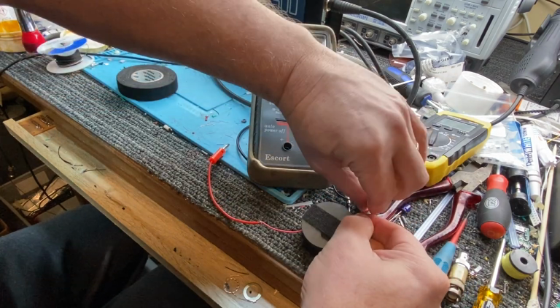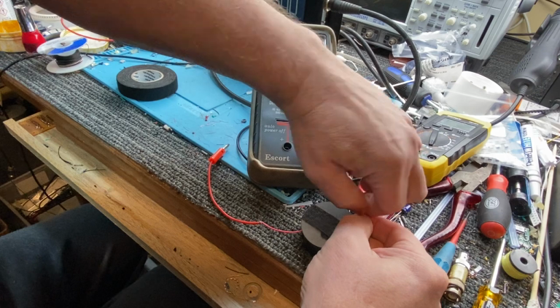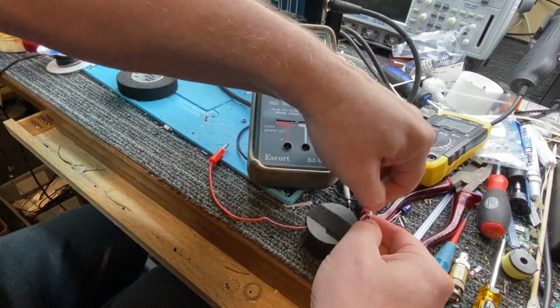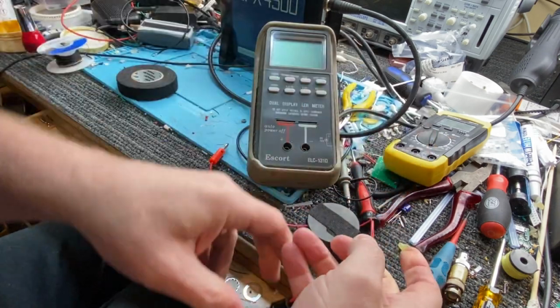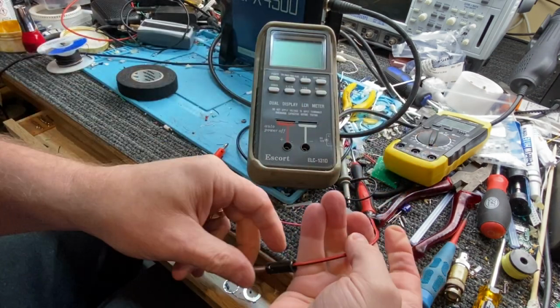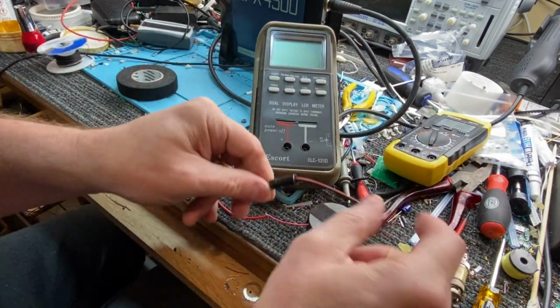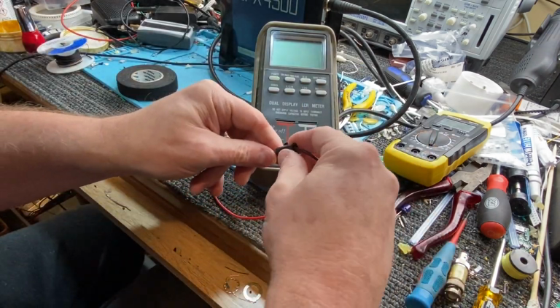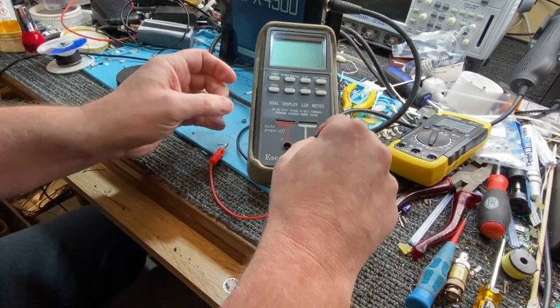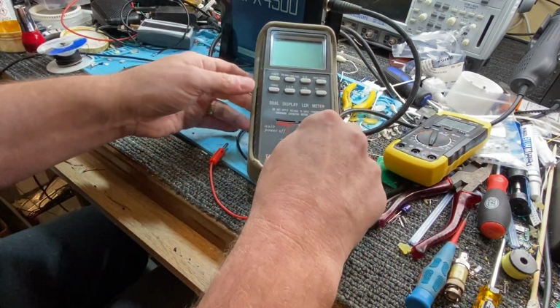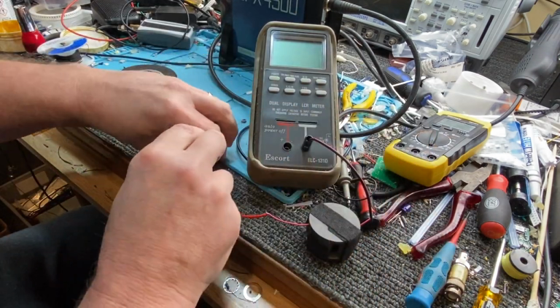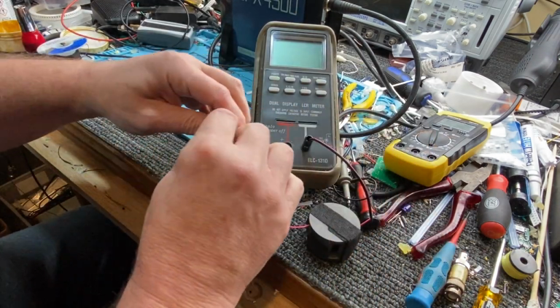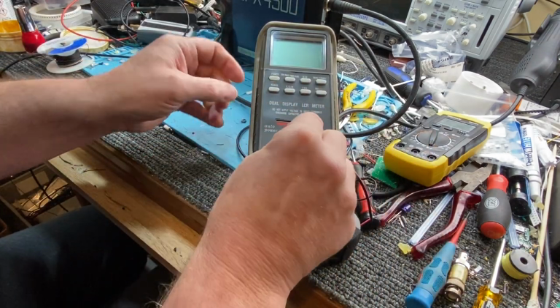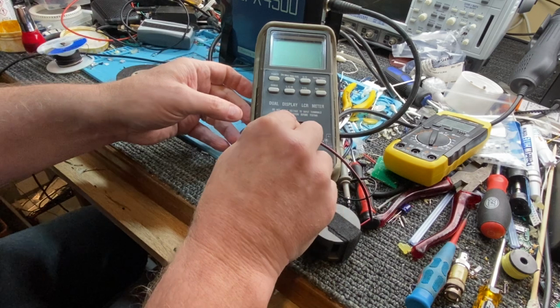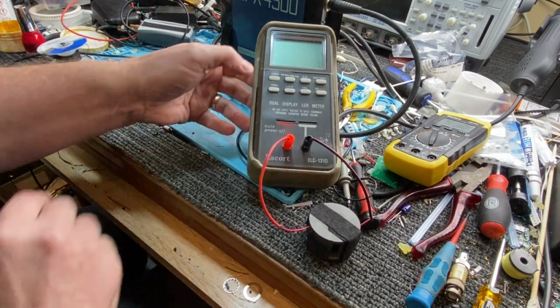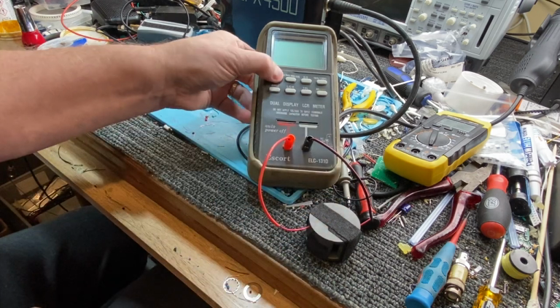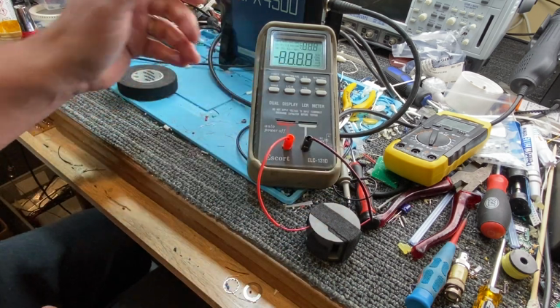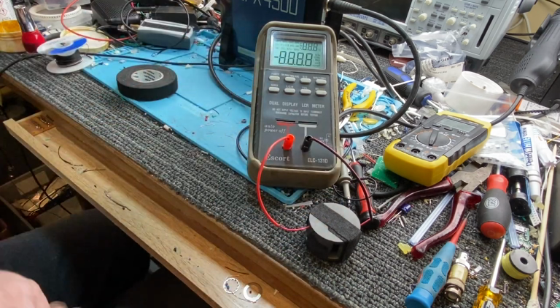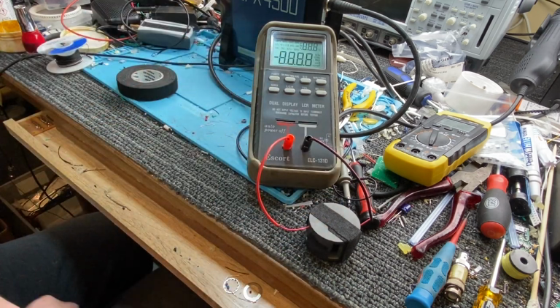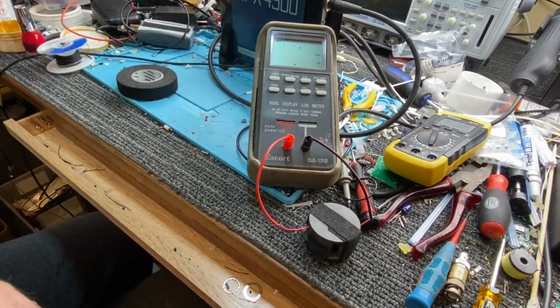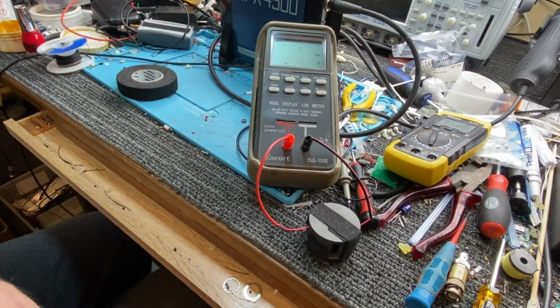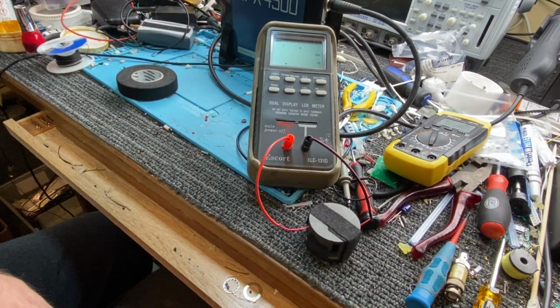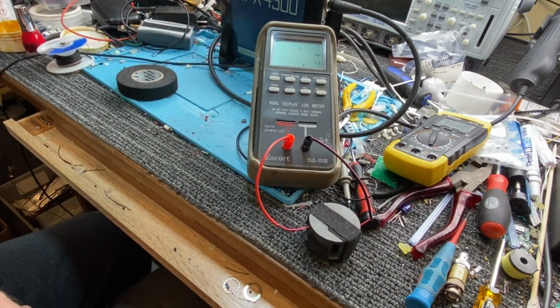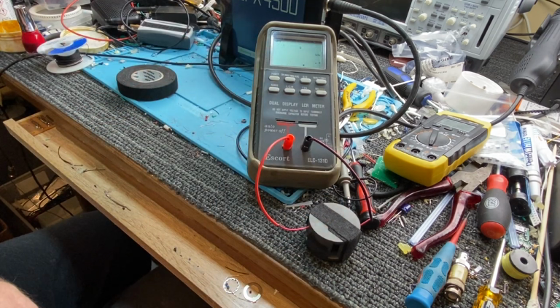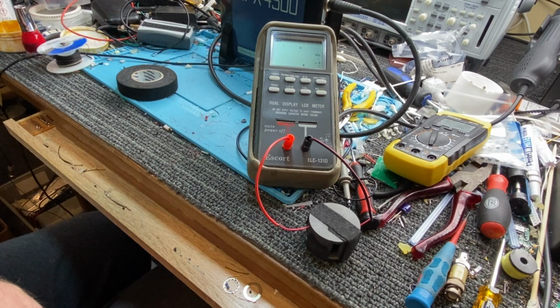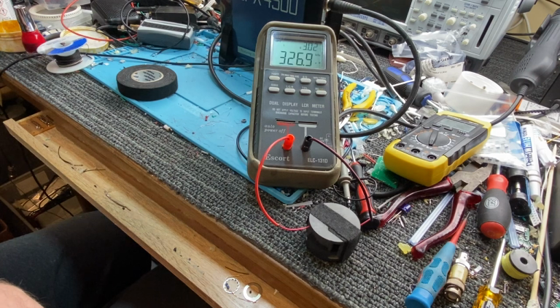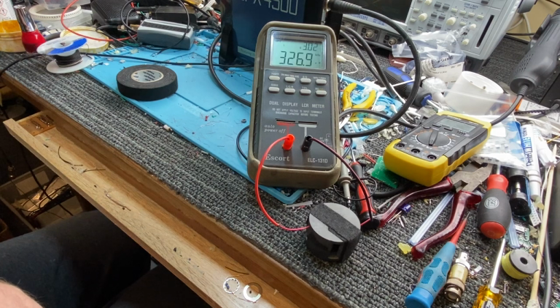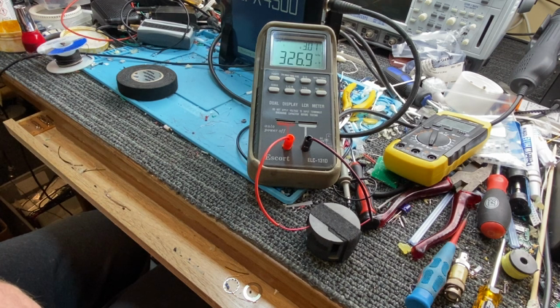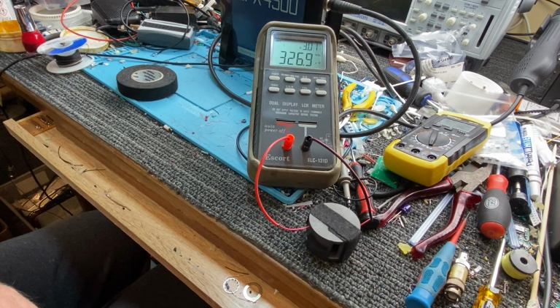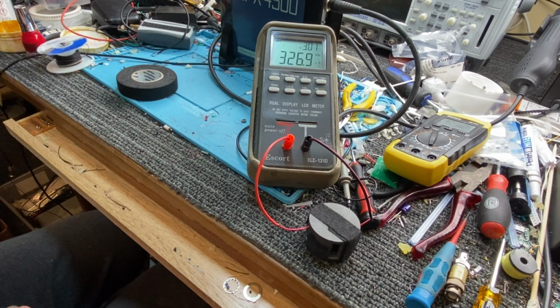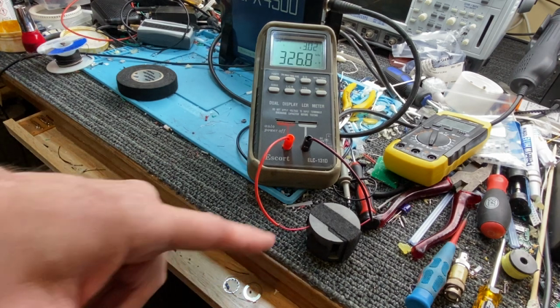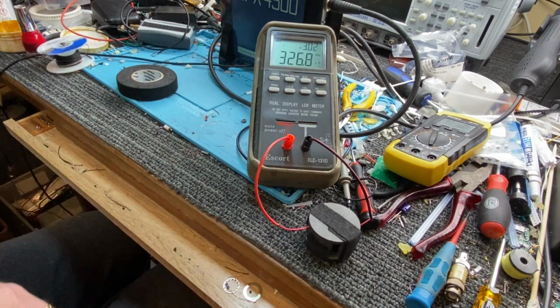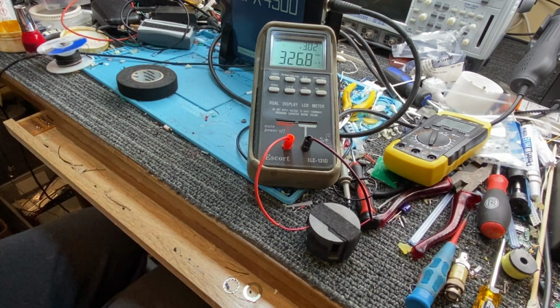This is a good way to make a little test coil for yourself — a little test unit coil. Let's turn it on. It fires up in inductance mode, so we'll see where it's ended up: 326. So I've done that a little bit on the tight side.